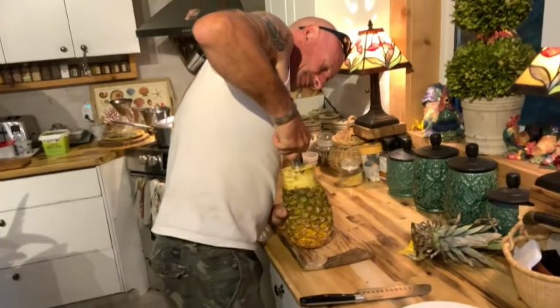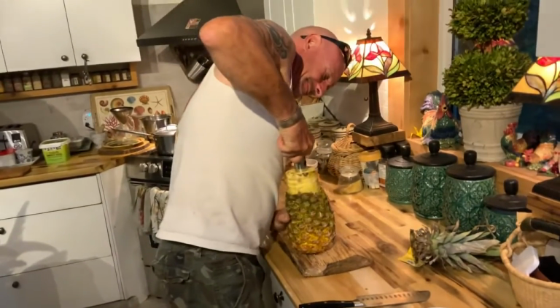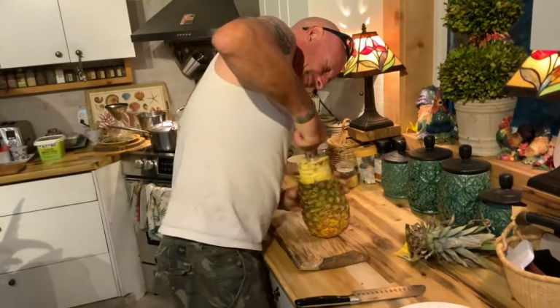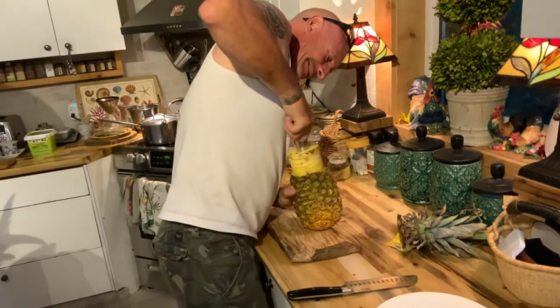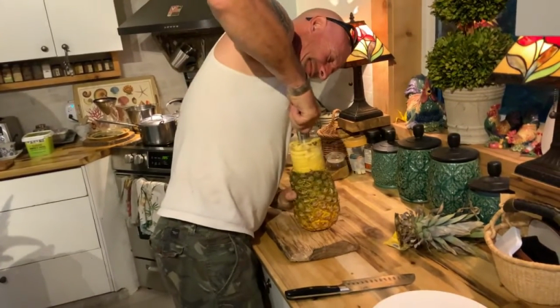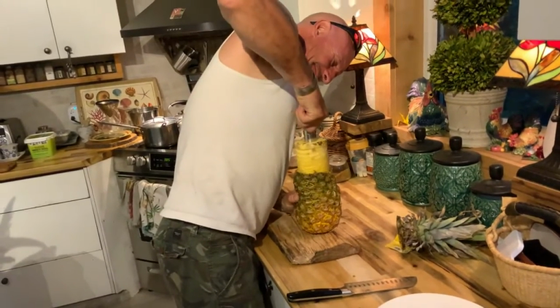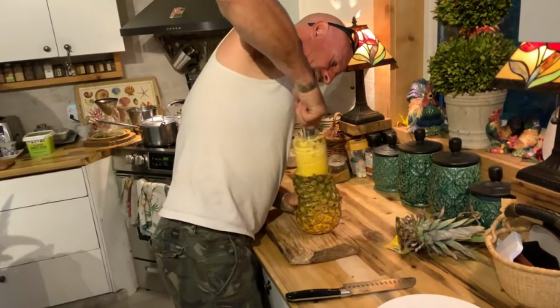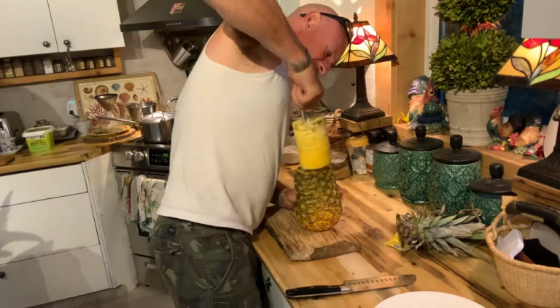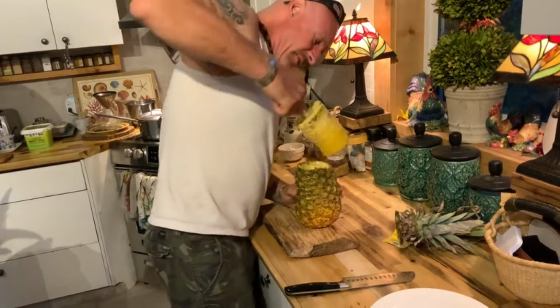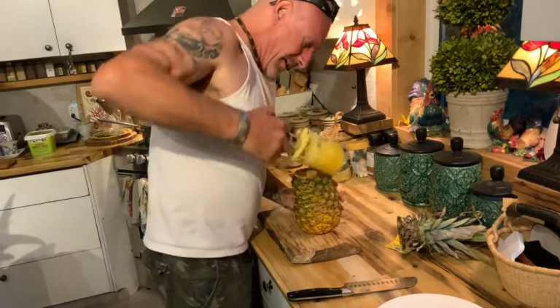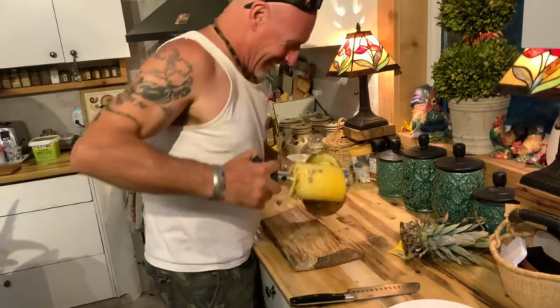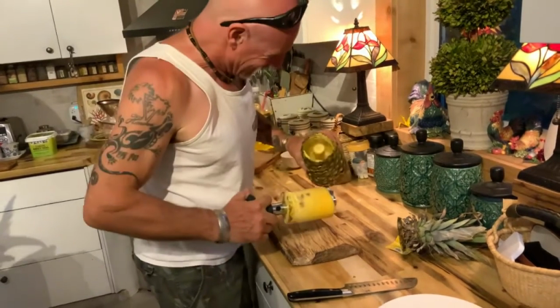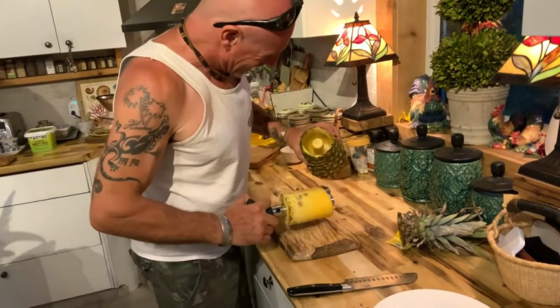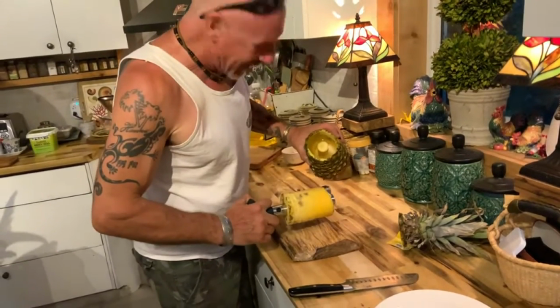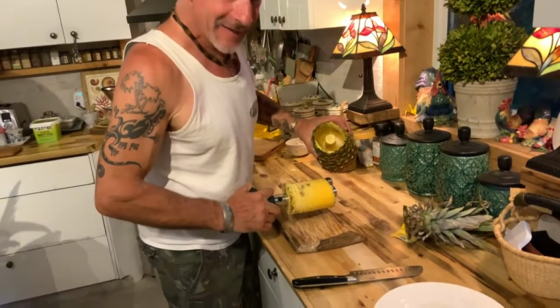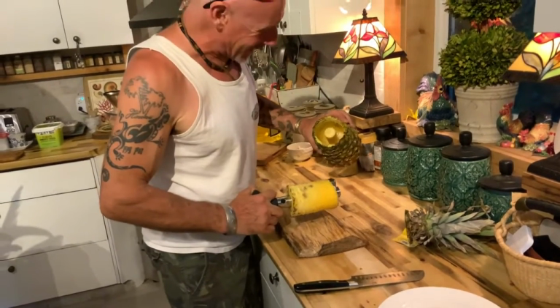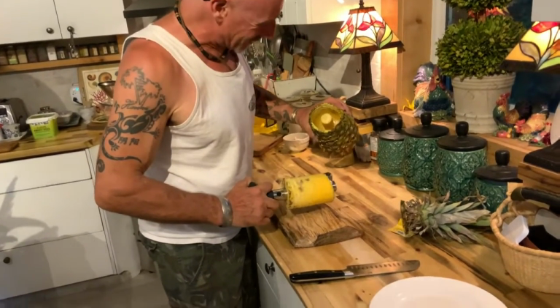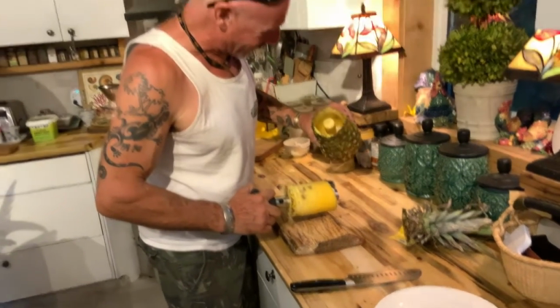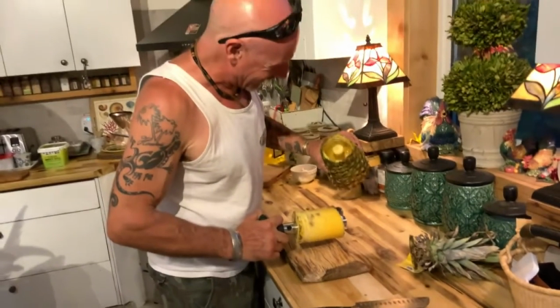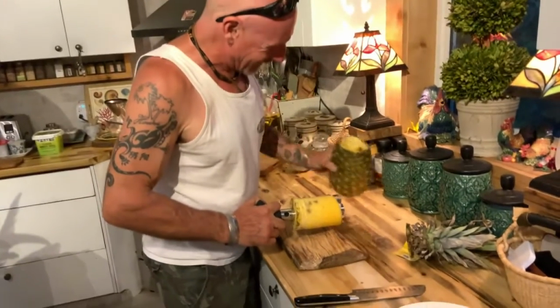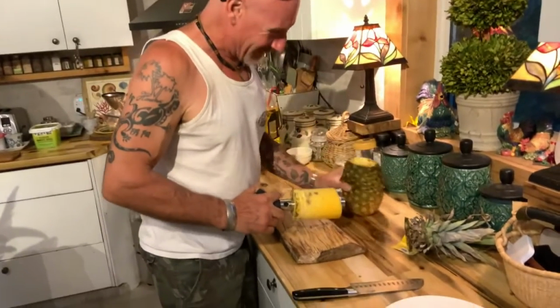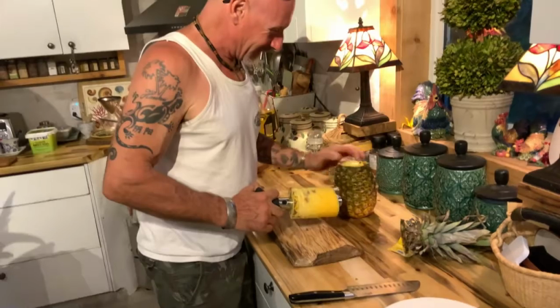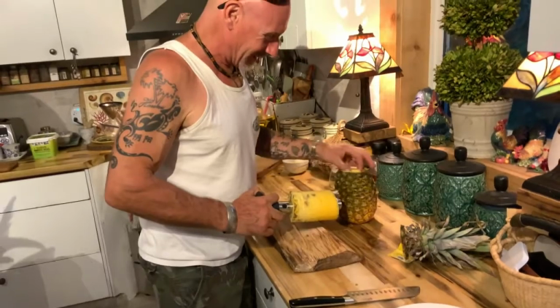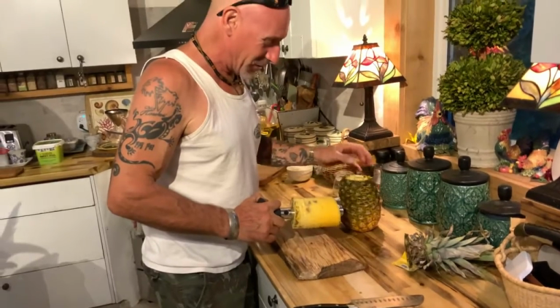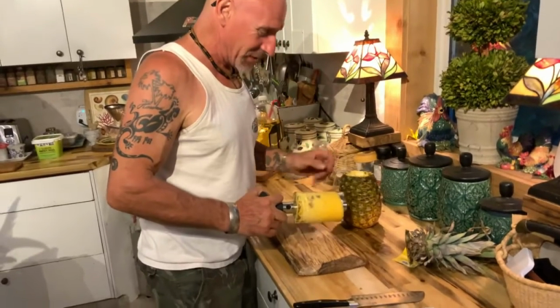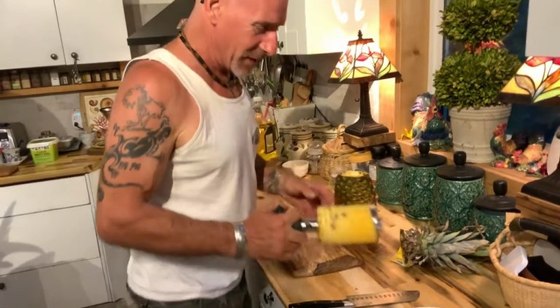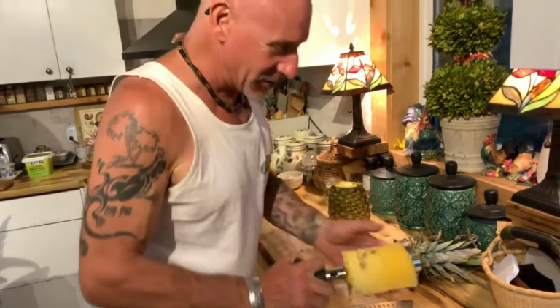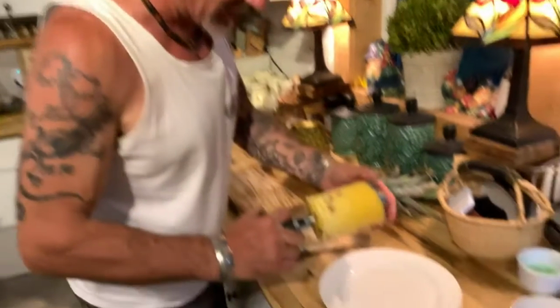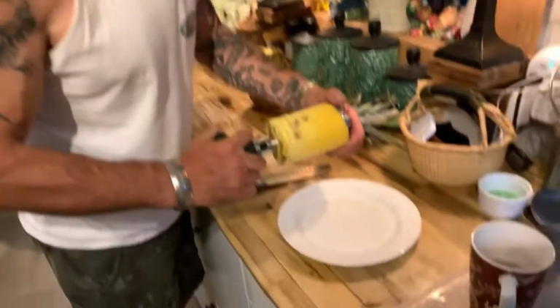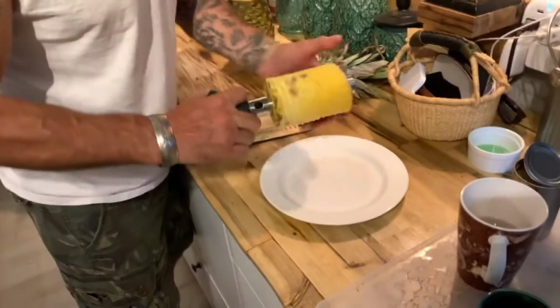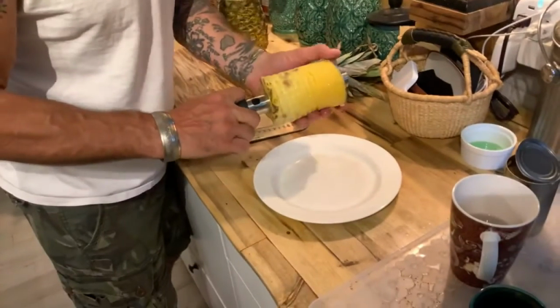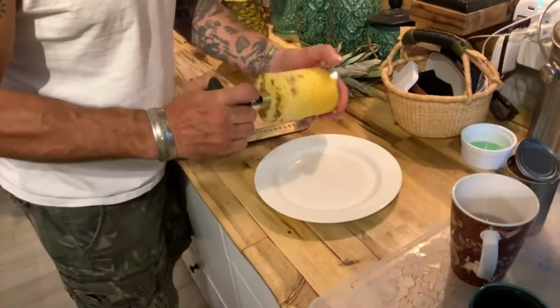So cool! Have you seen this before? It's great. Look at that — it's amazing. You can actually use that. Well, and then you have a drink in it. You can actually have a drink in it. Isn't that awesome? It is.